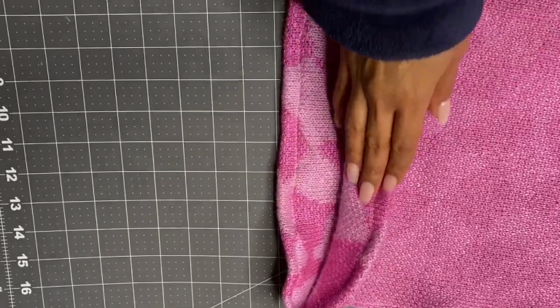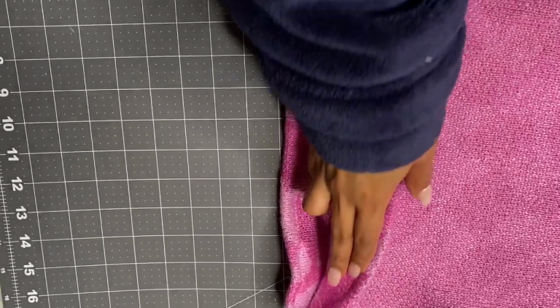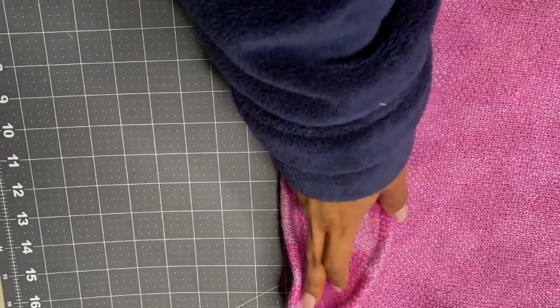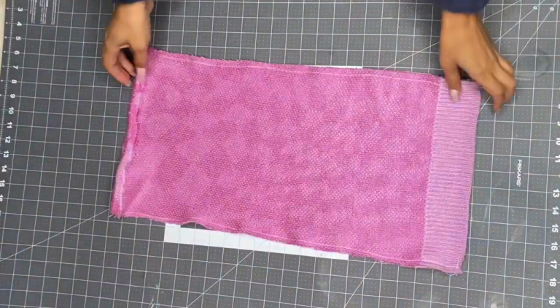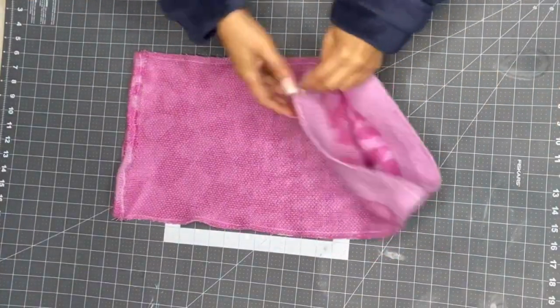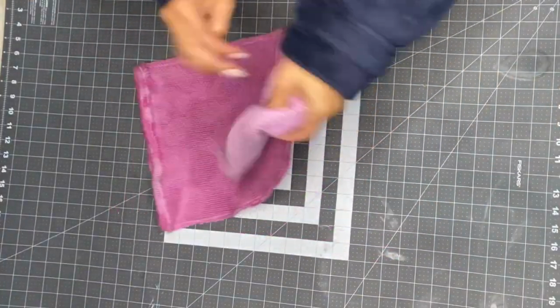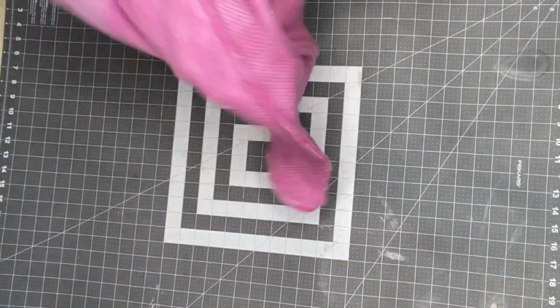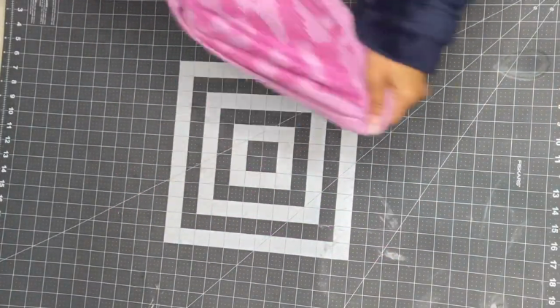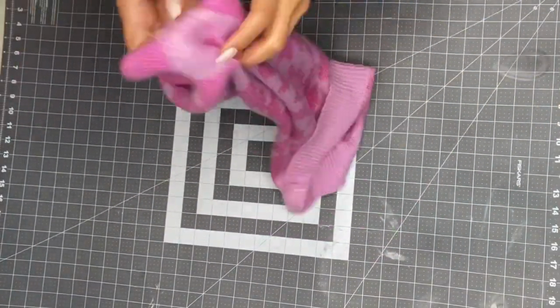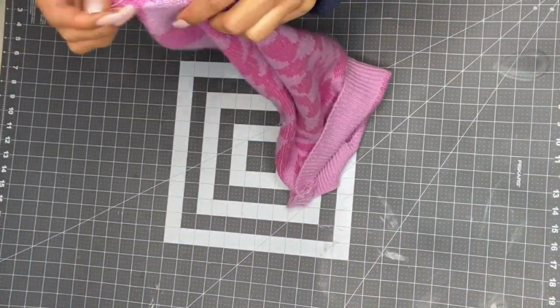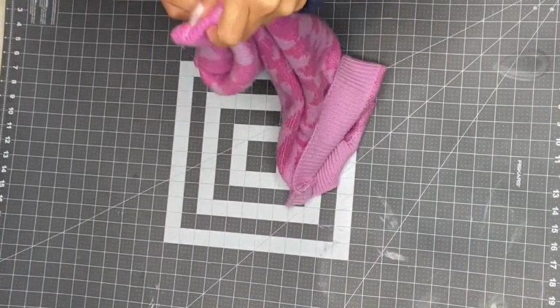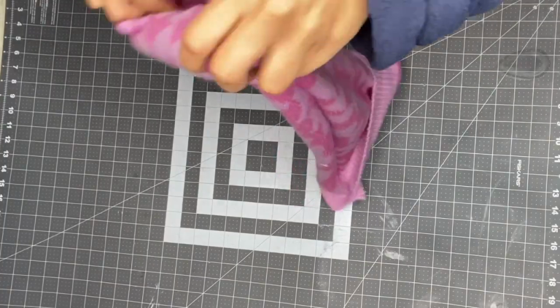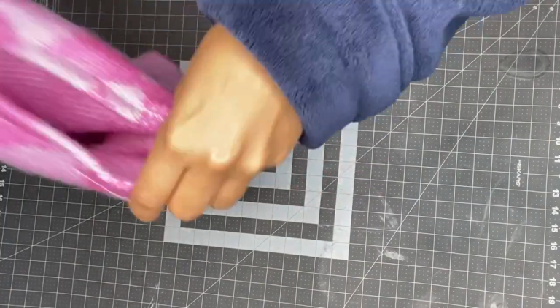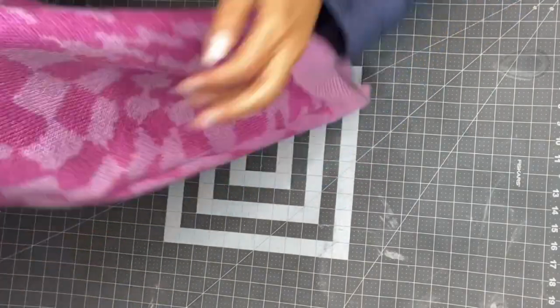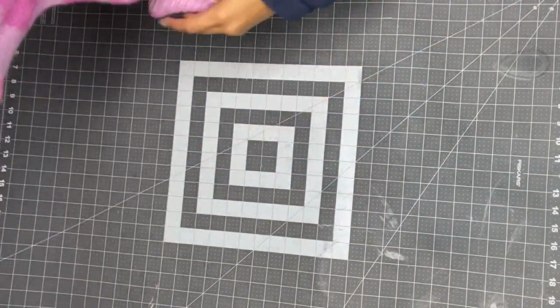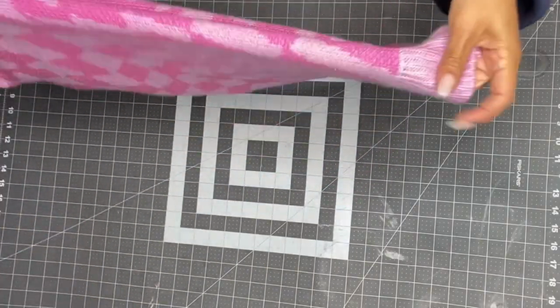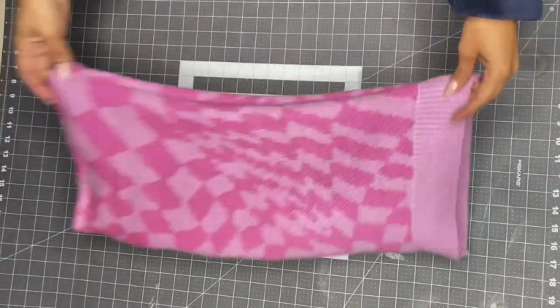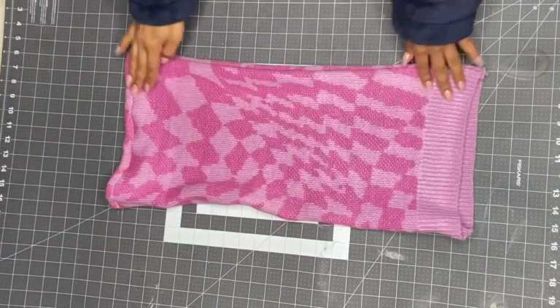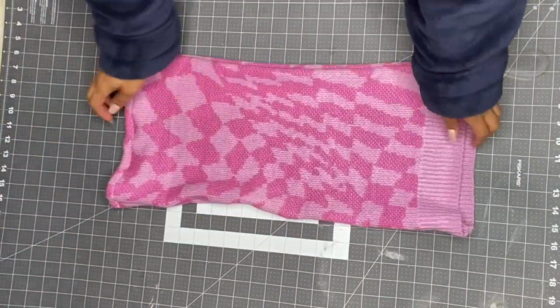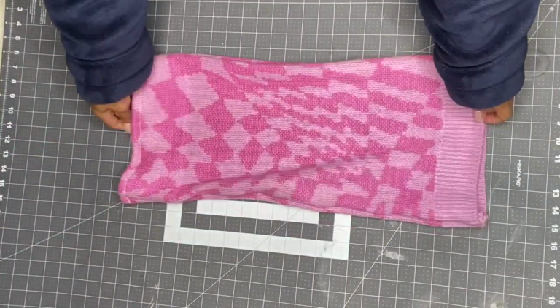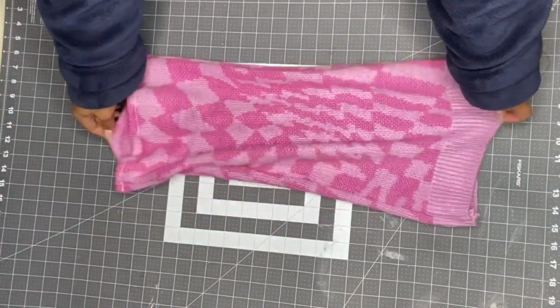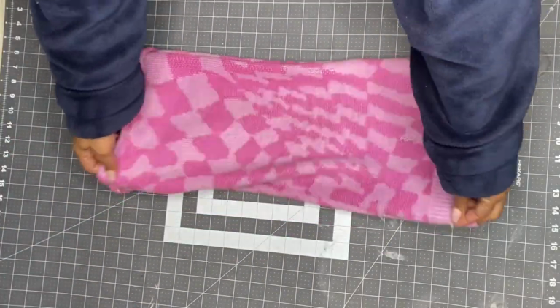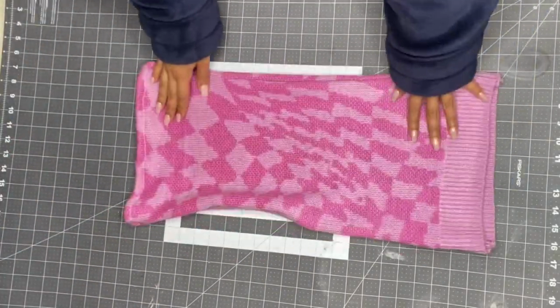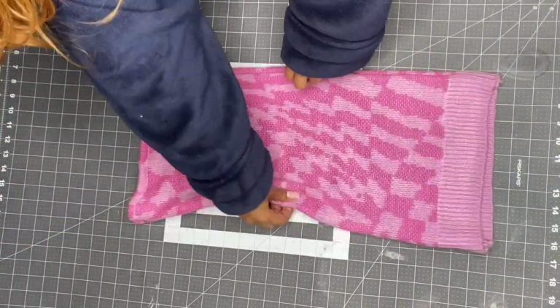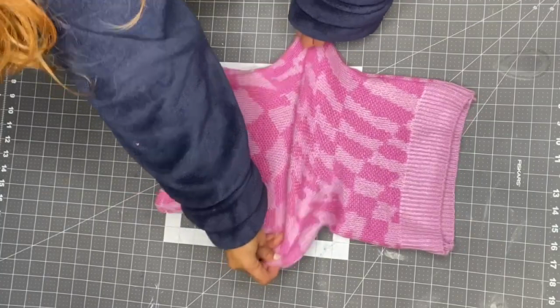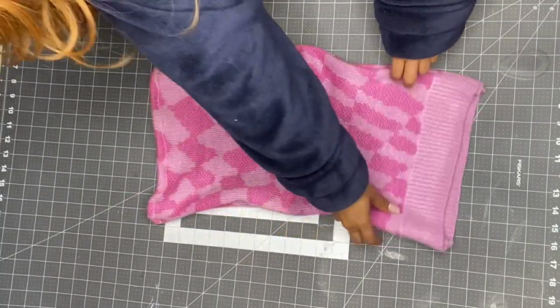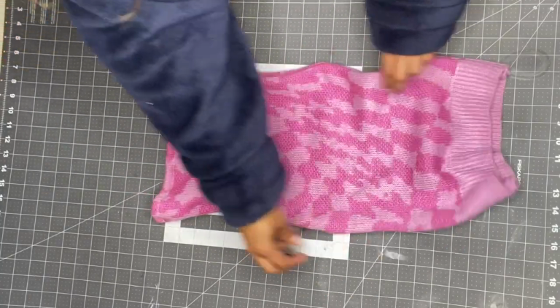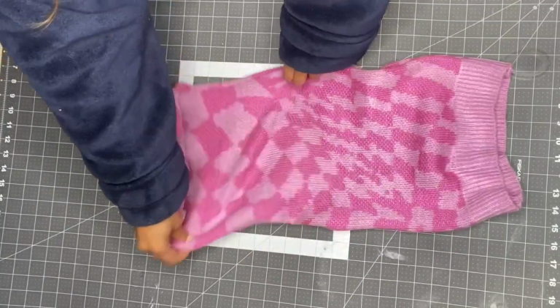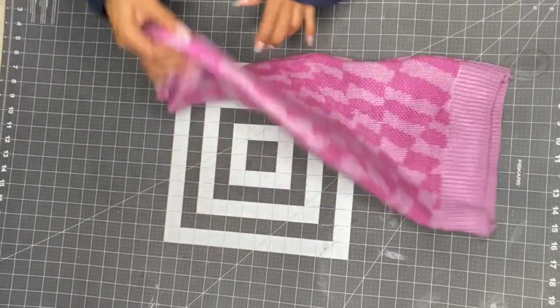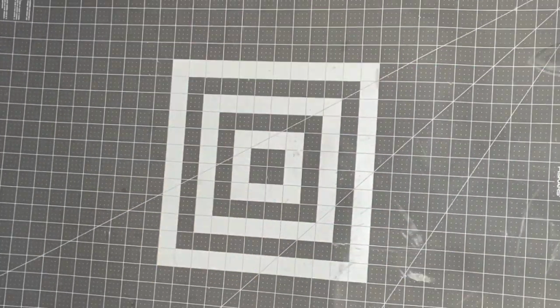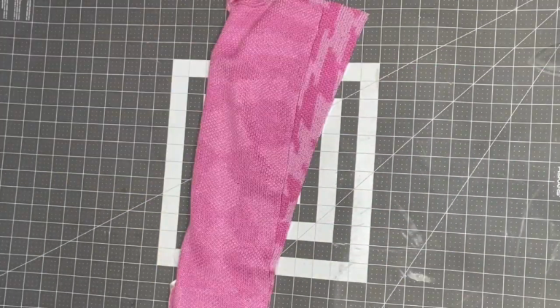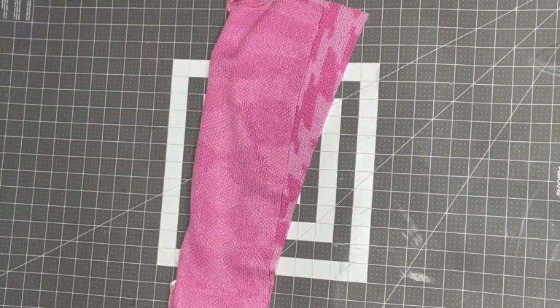I took an inch down of the top and created a hem at the top of my skirt so it looks cleaner. And this is my final skirt. It looks very small, but it does stretch to fit, as you've seen in the video already.